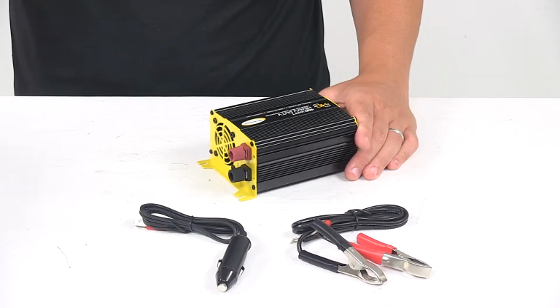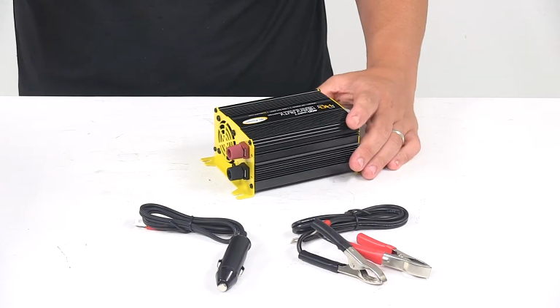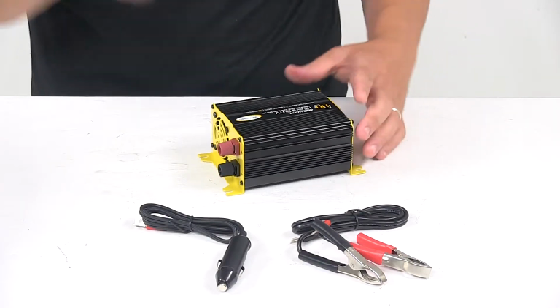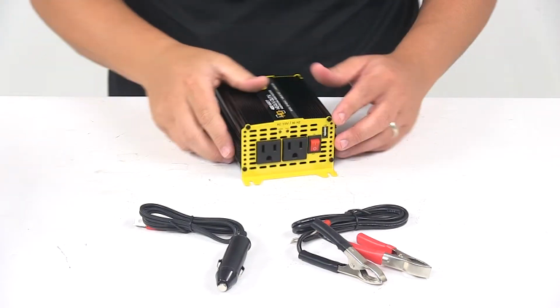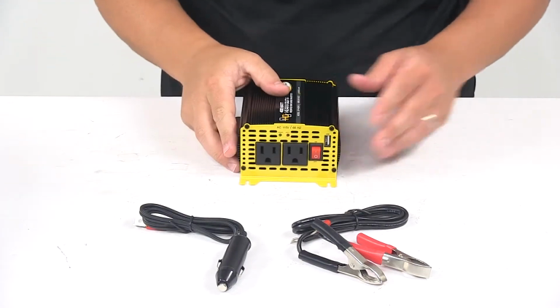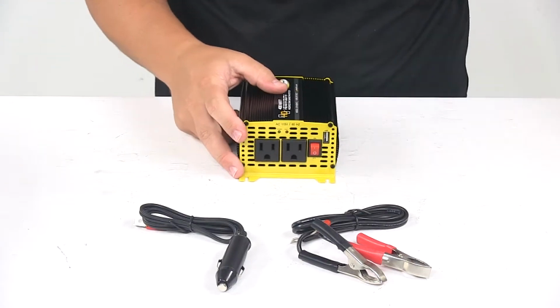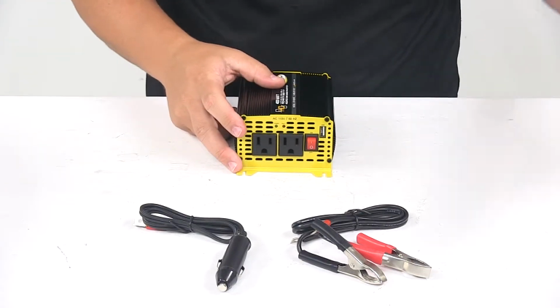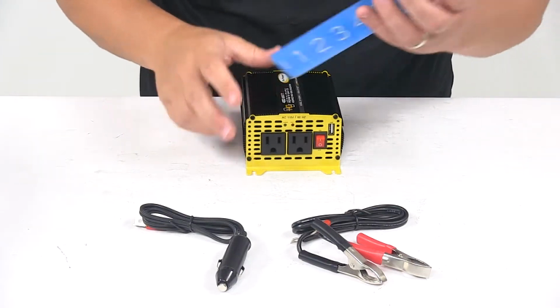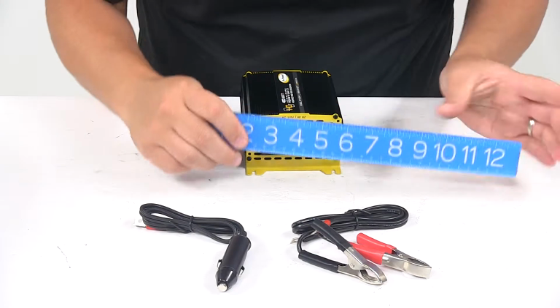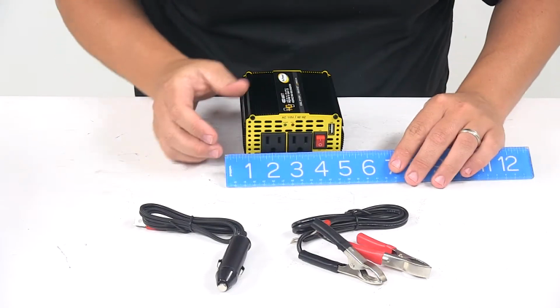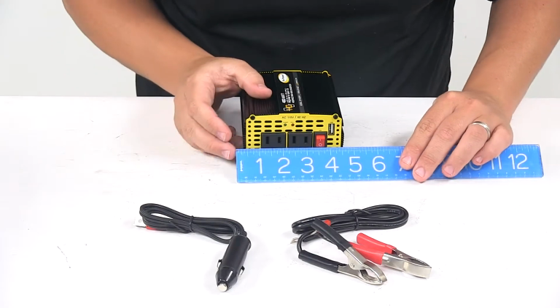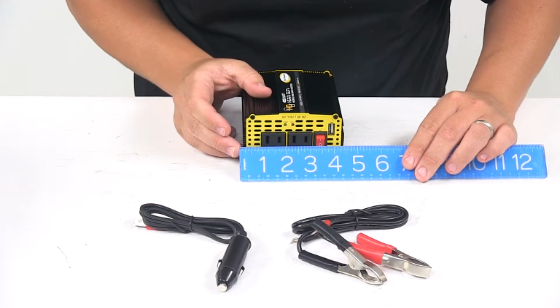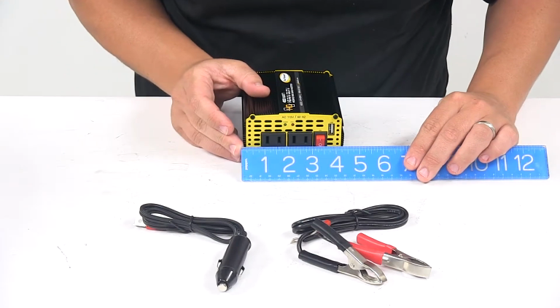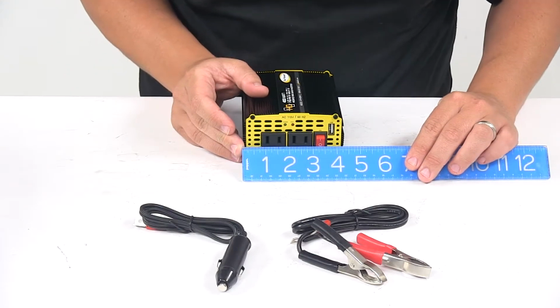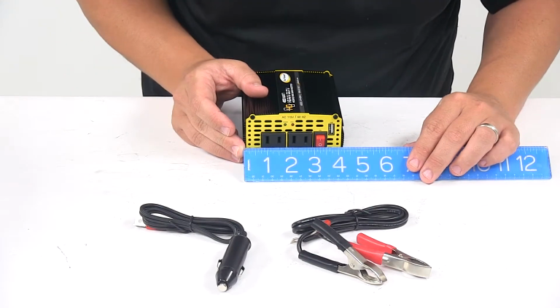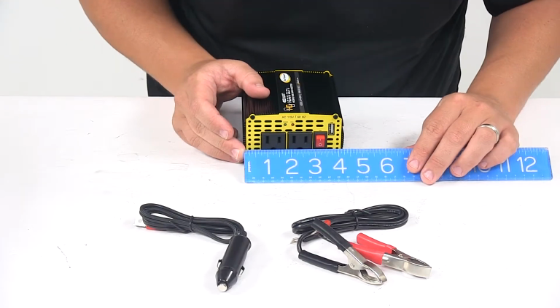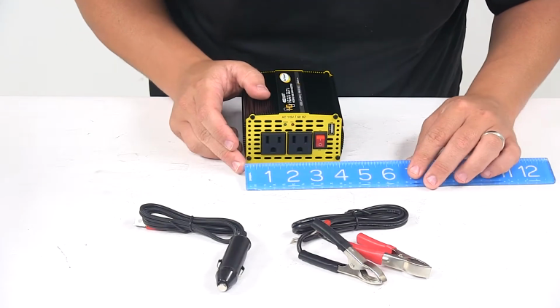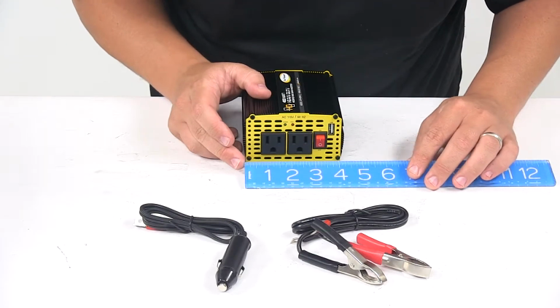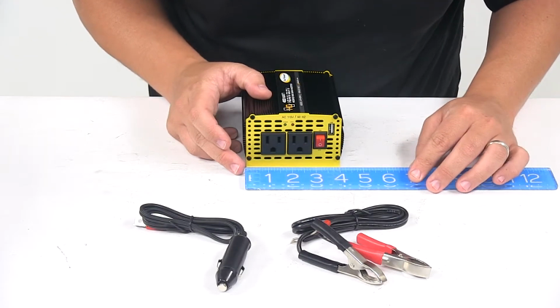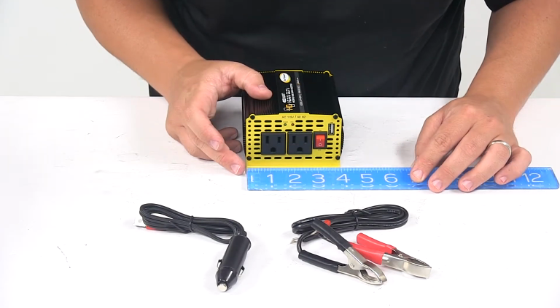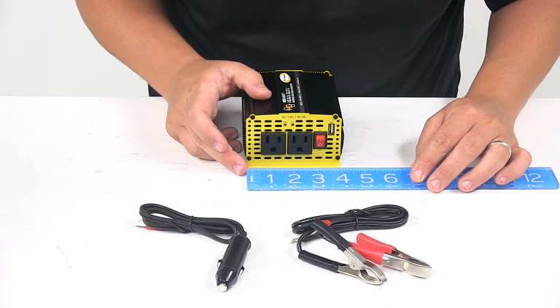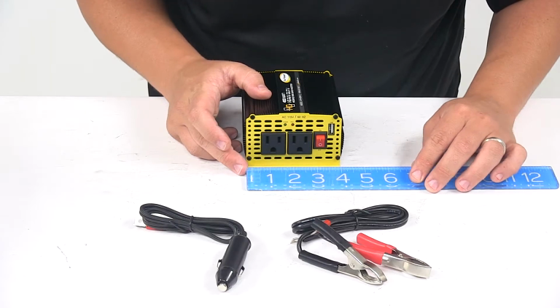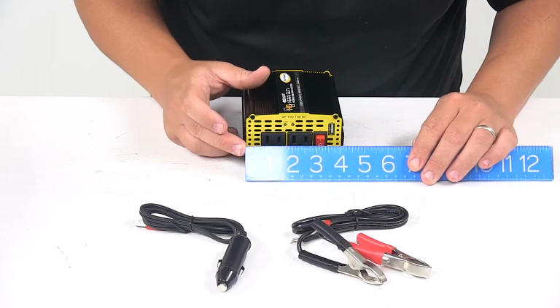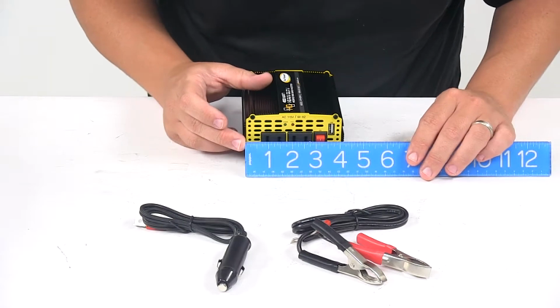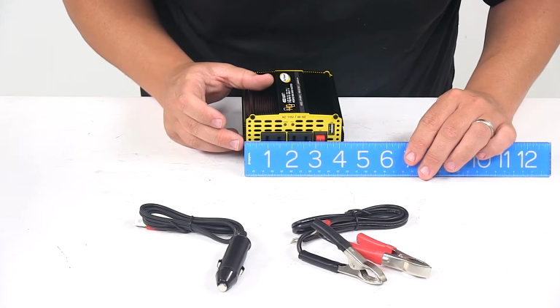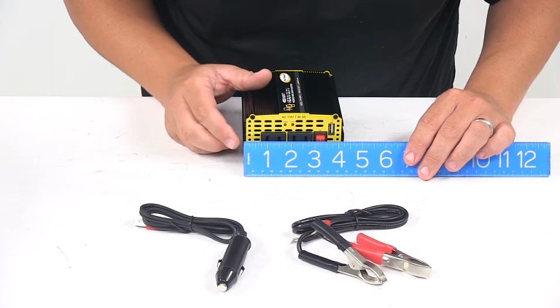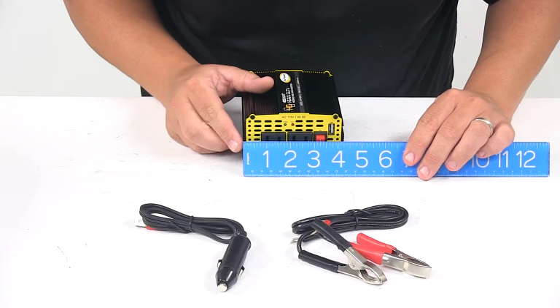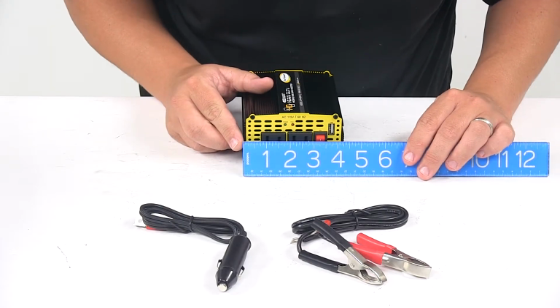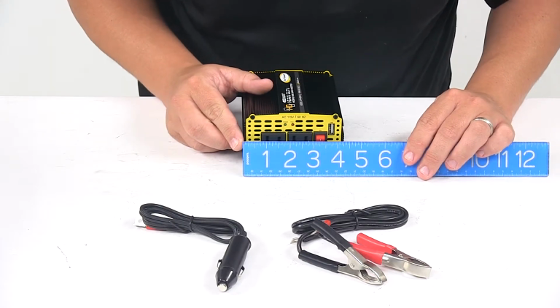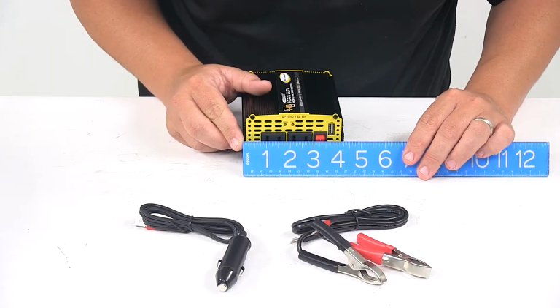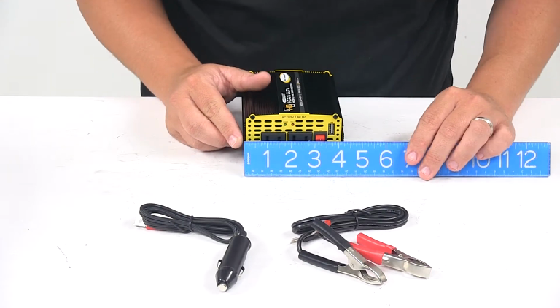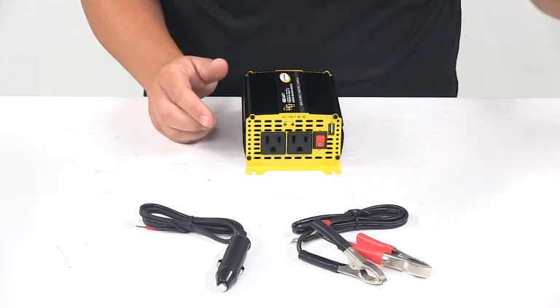When it comes to the width, that's going to give us a measurement at the base of around four inches. At the widest point, it's about four and a quarter inches.